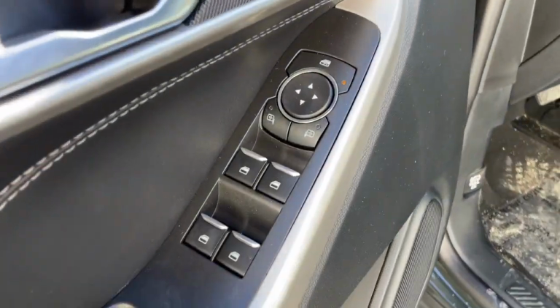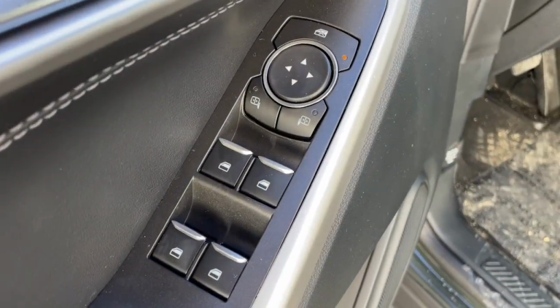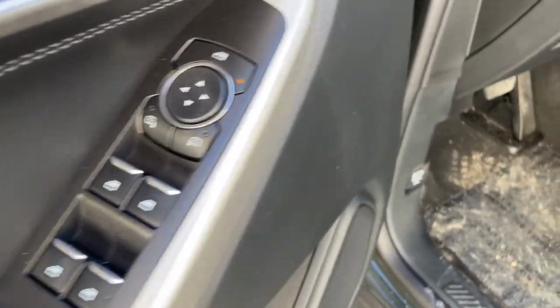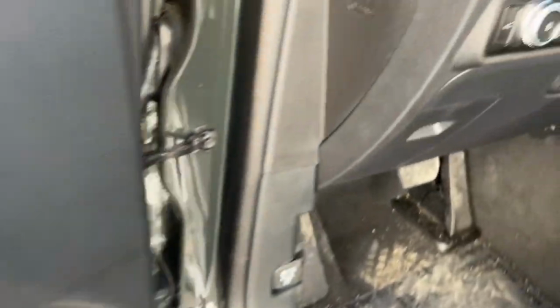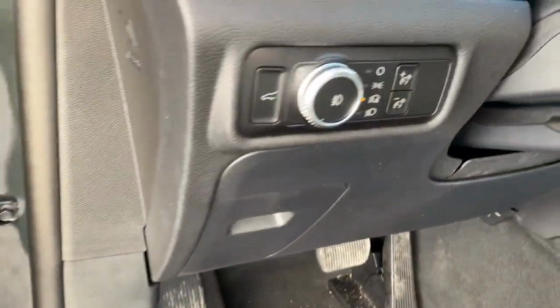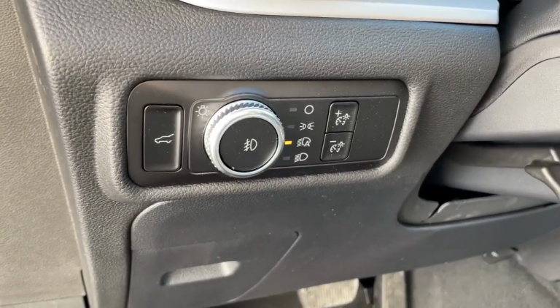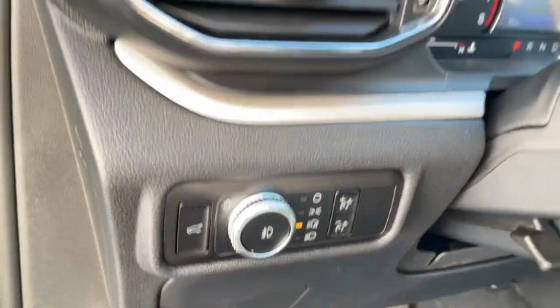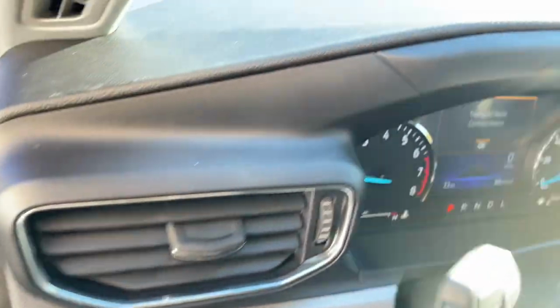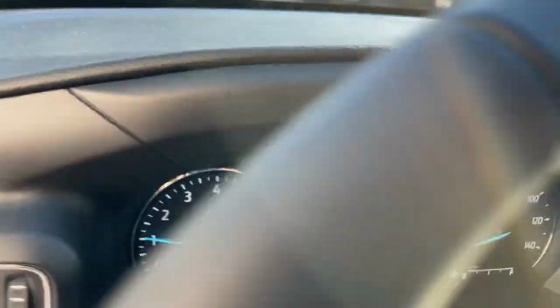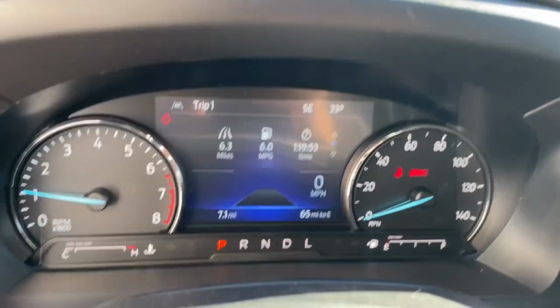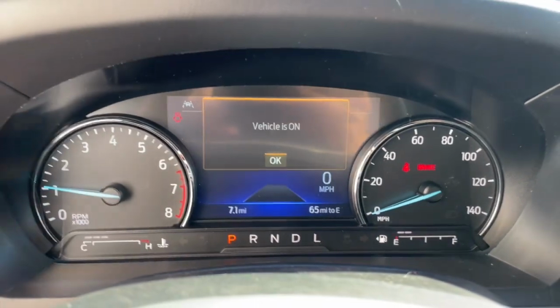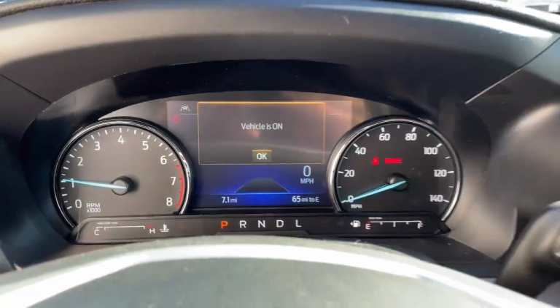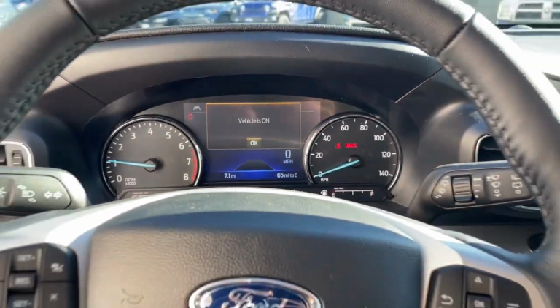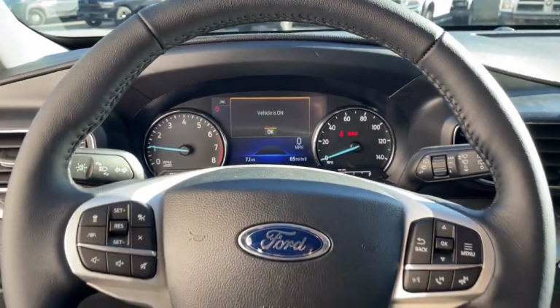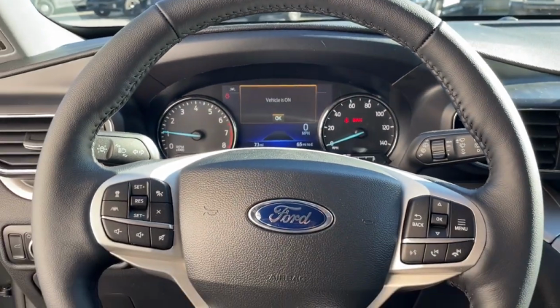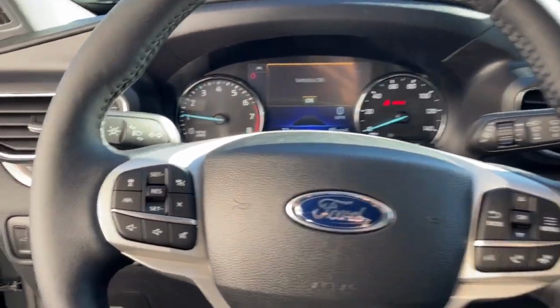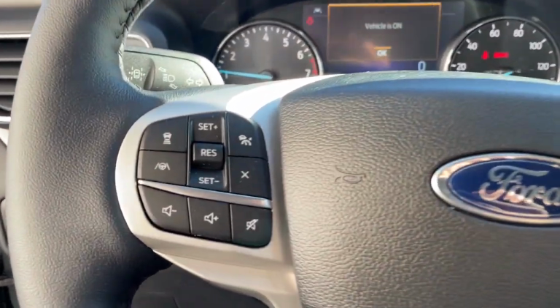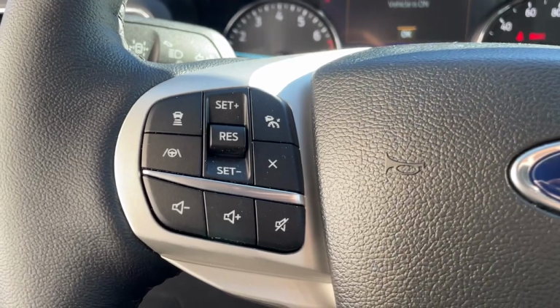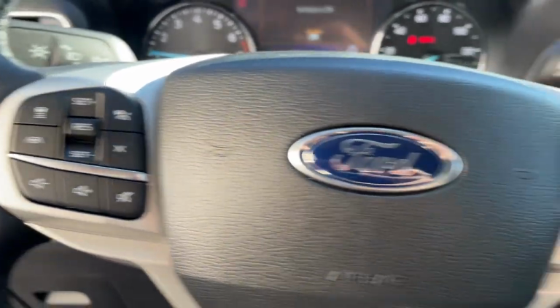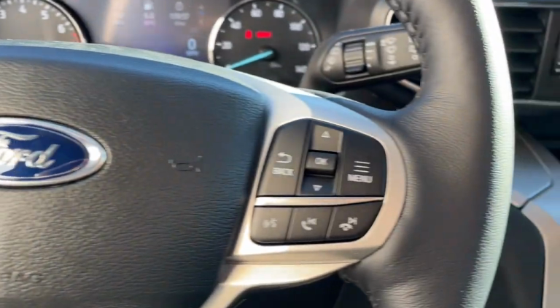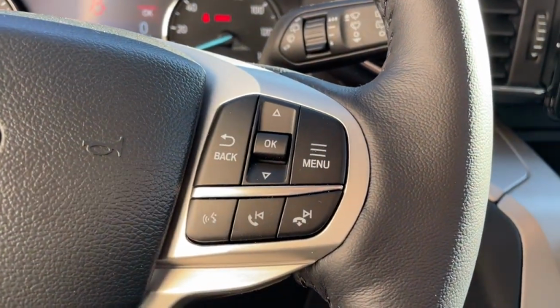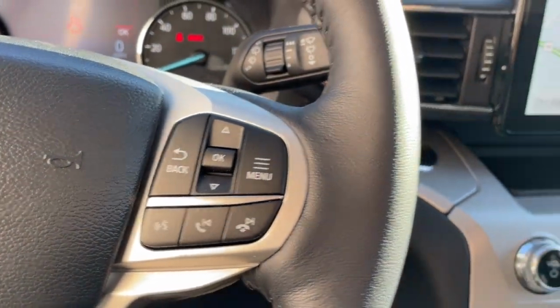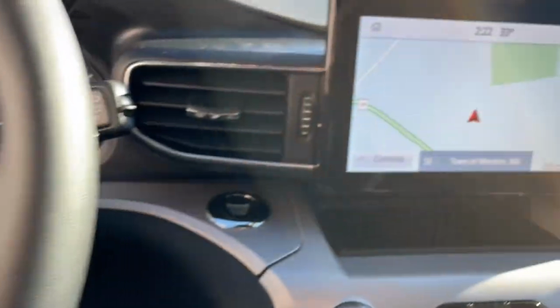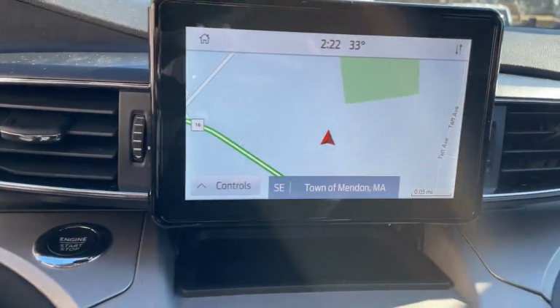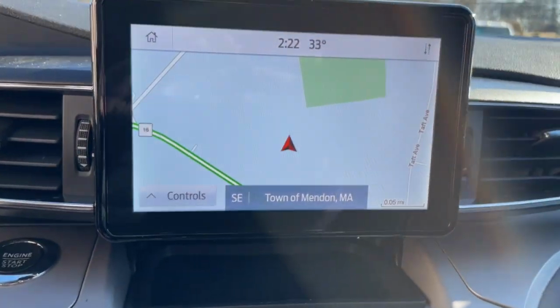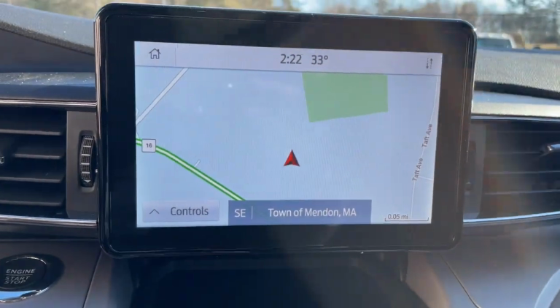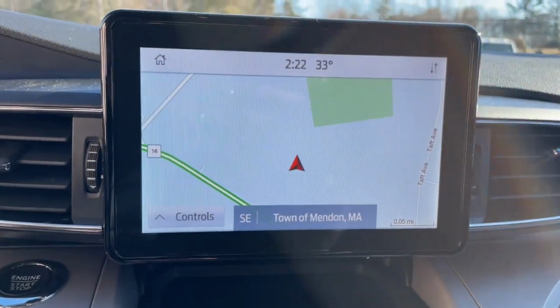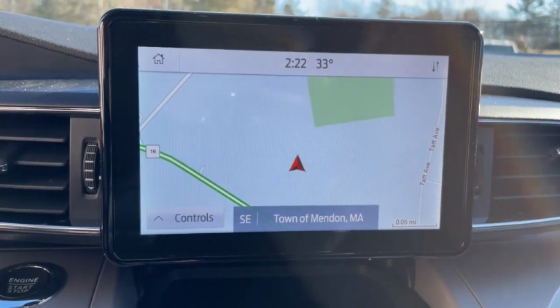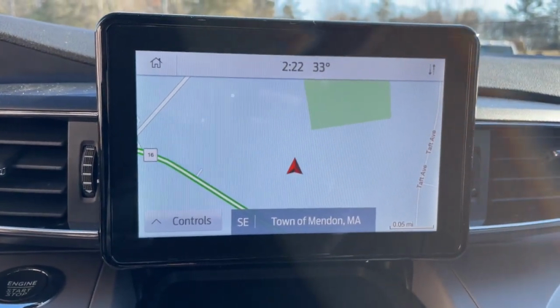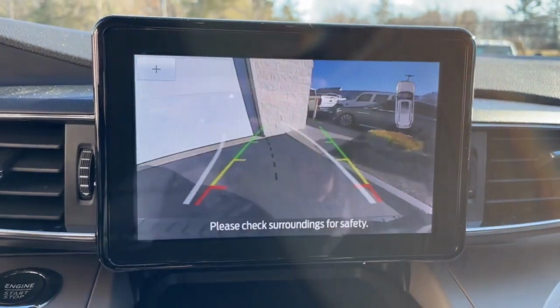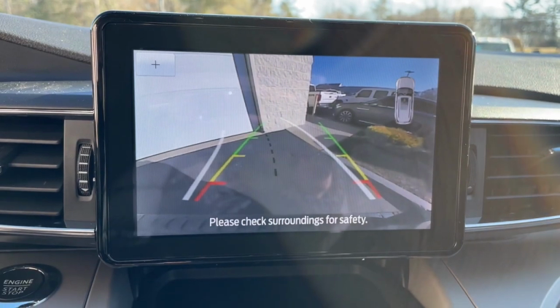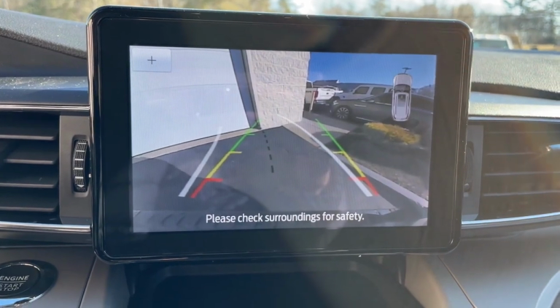Navigation system, keyless entry, satellite radio, power liftgate, adaptive cruise control, fog lamps, power passenger seat, remote engine start, heated mirrors, rear AC.